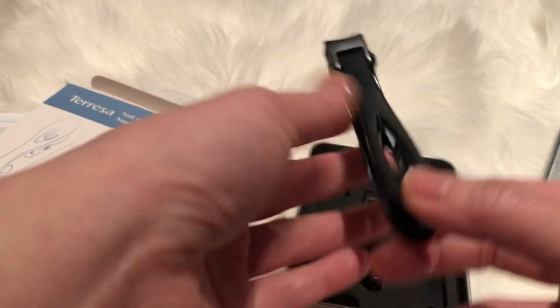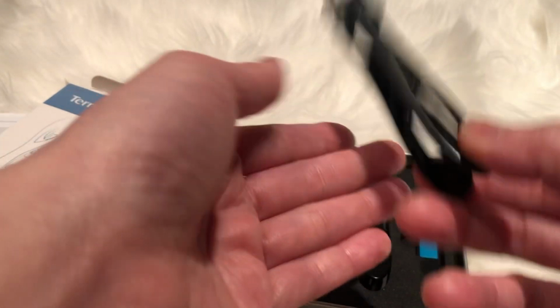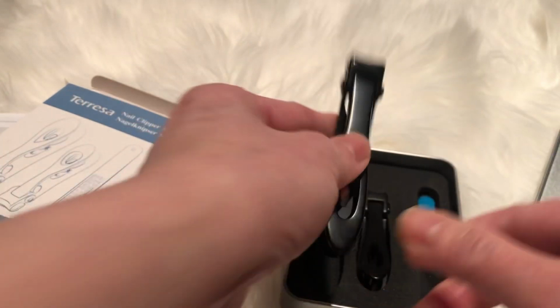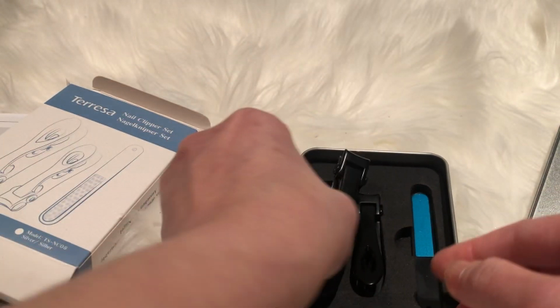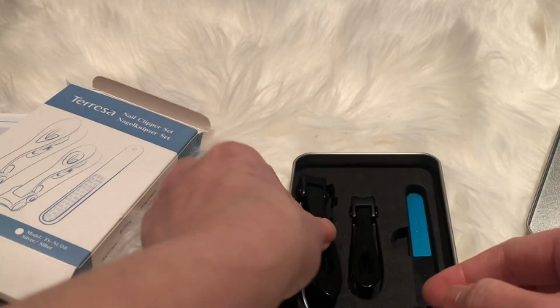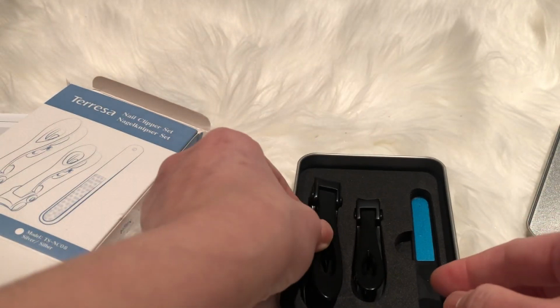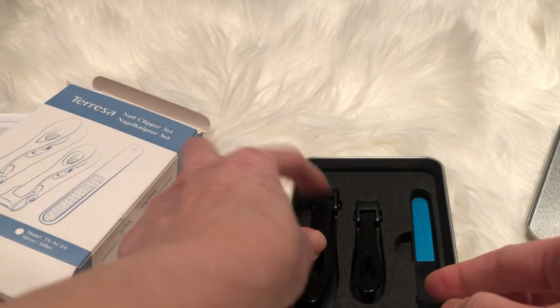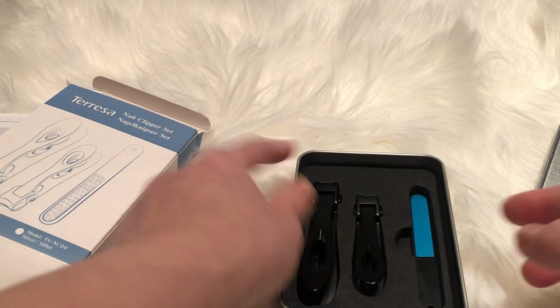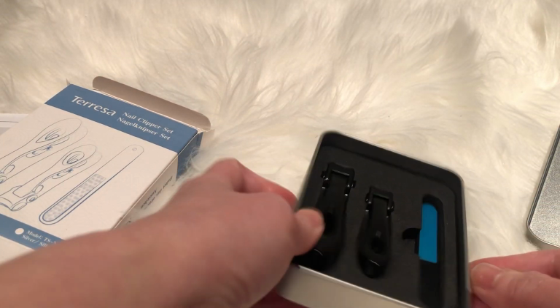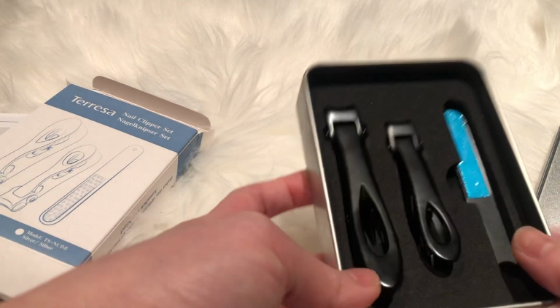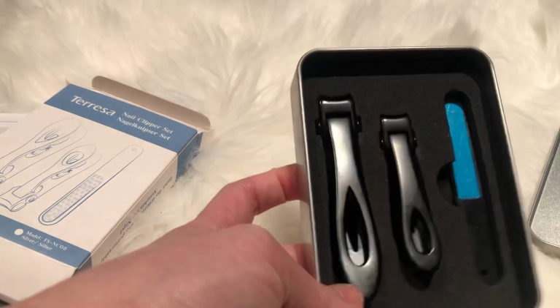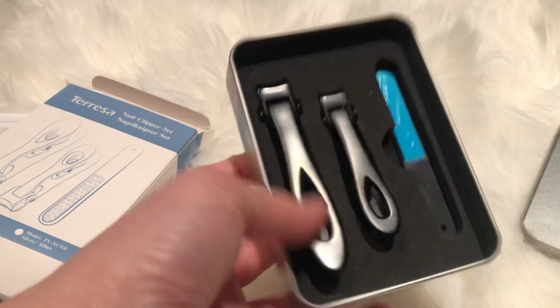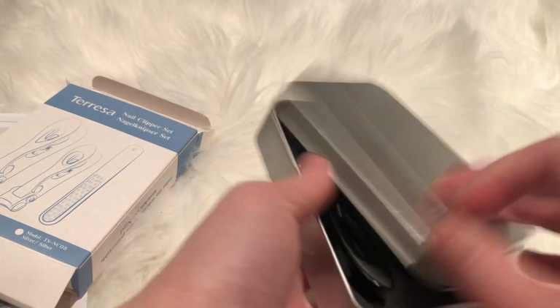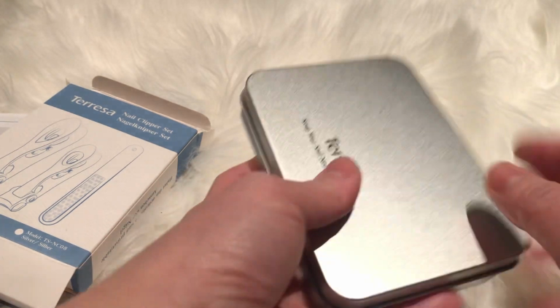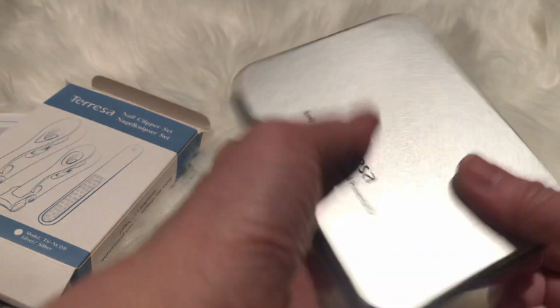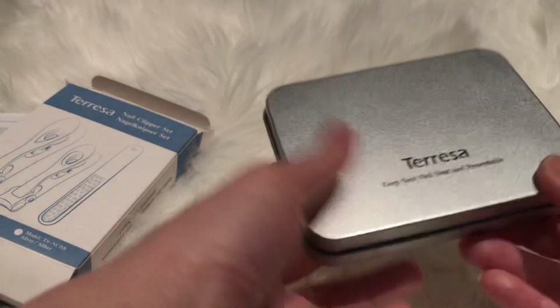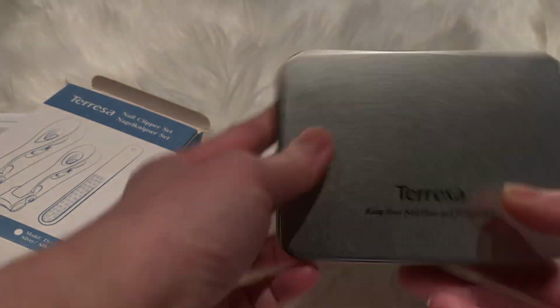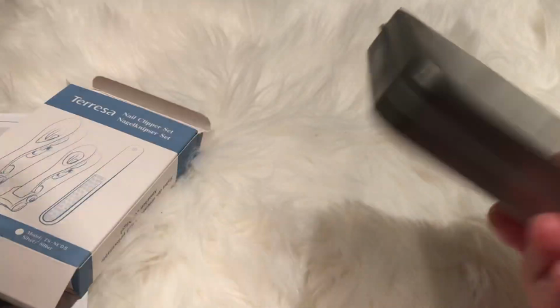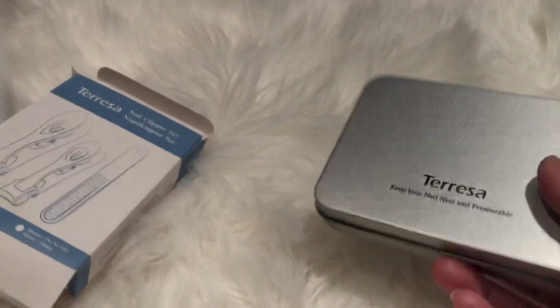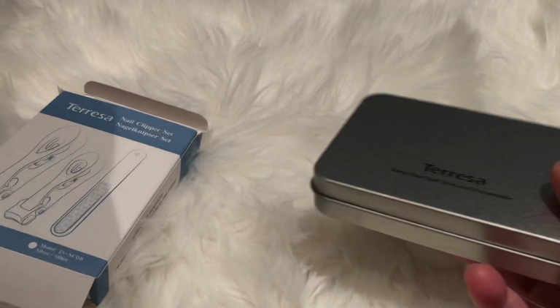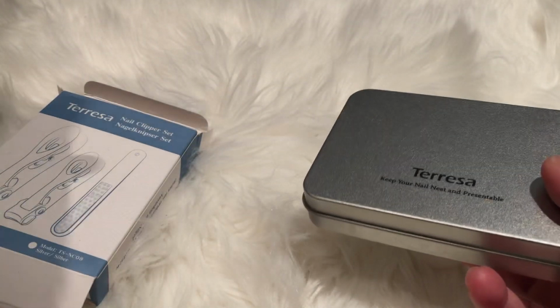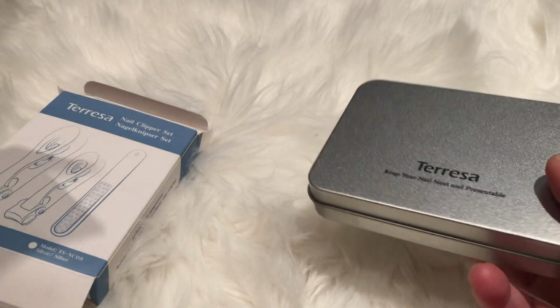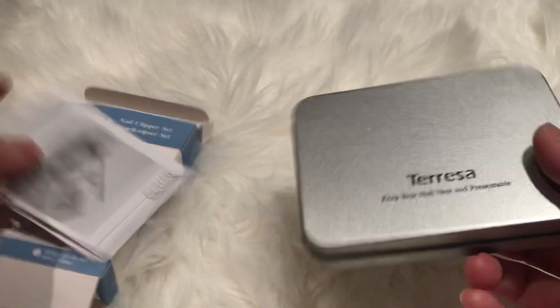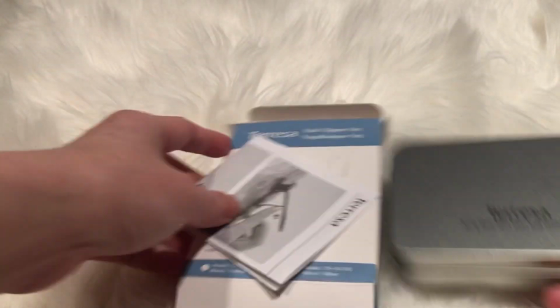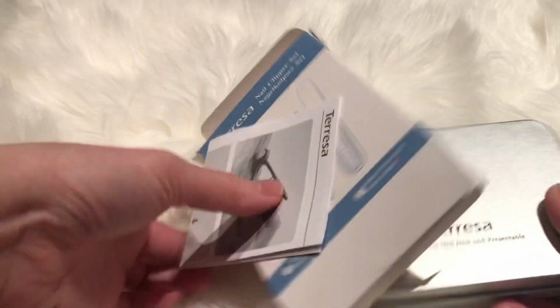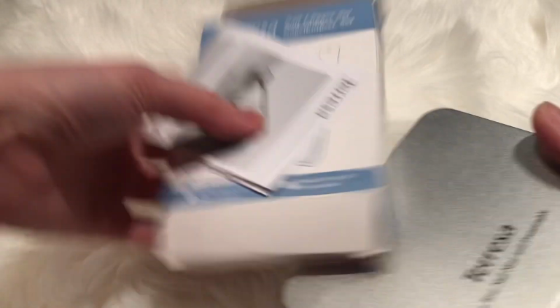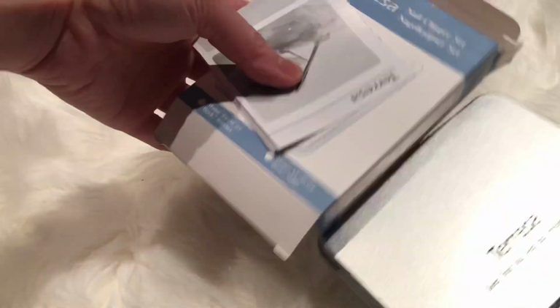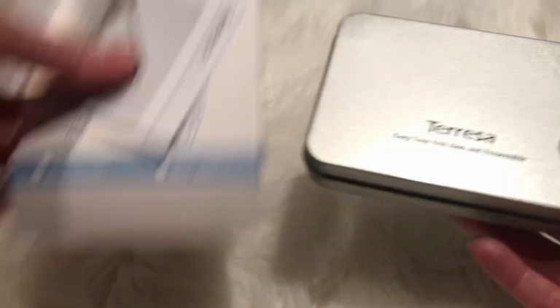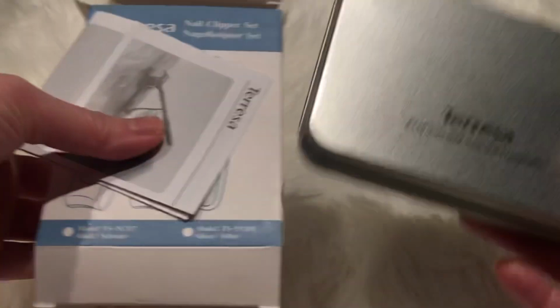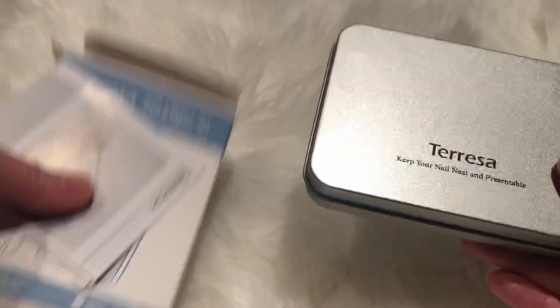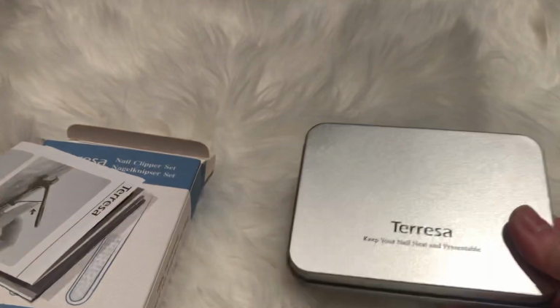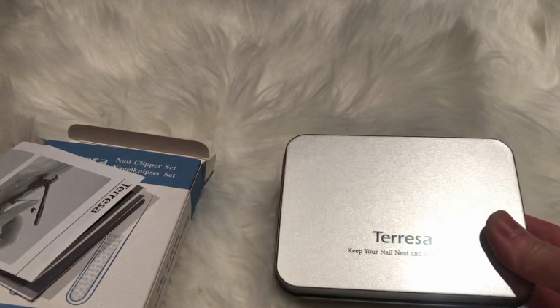It operates well, and it still has a little case so you can store it. That's a good necessity — it's a solid set.